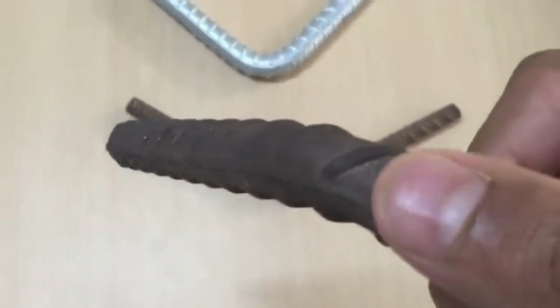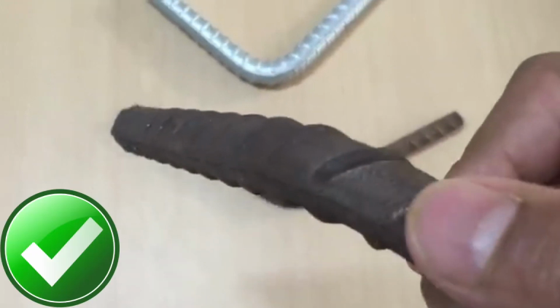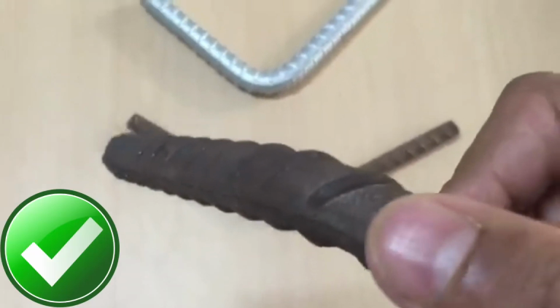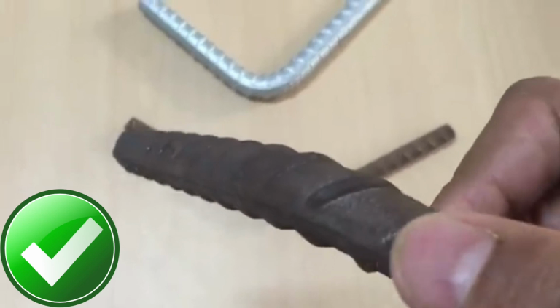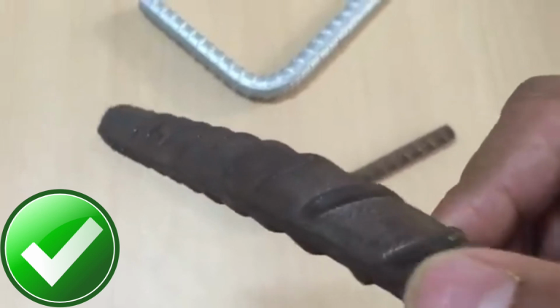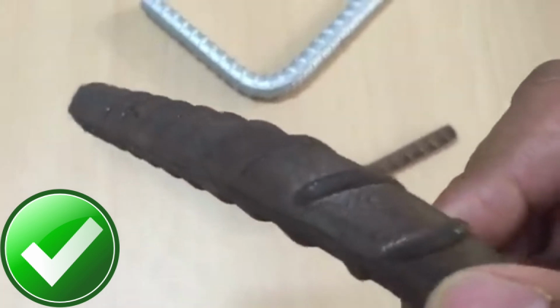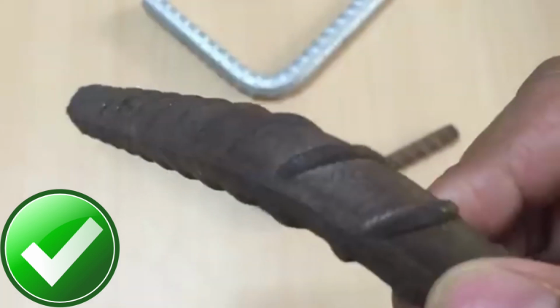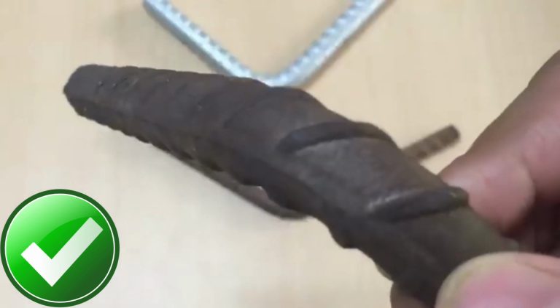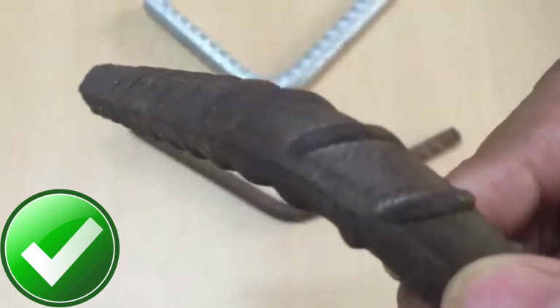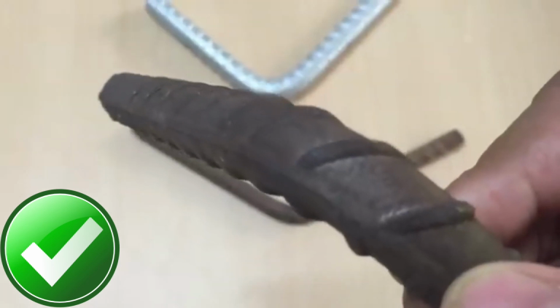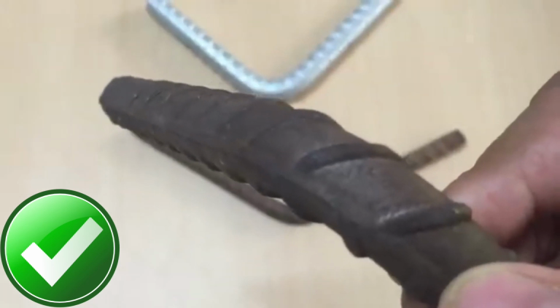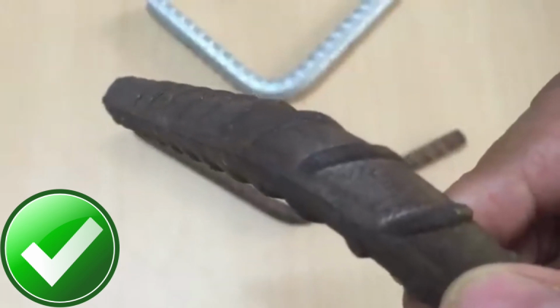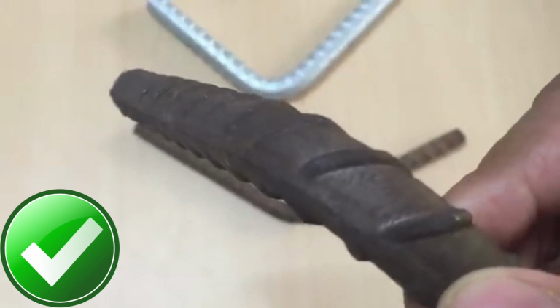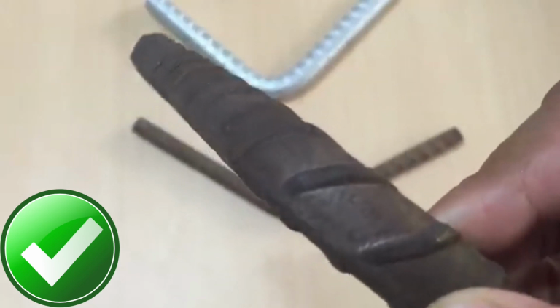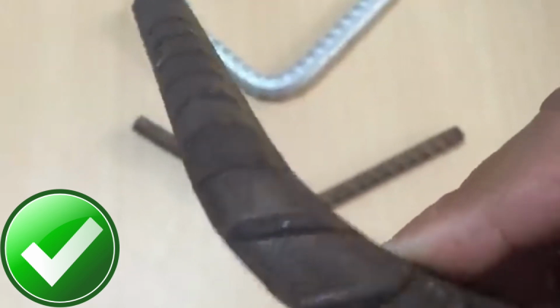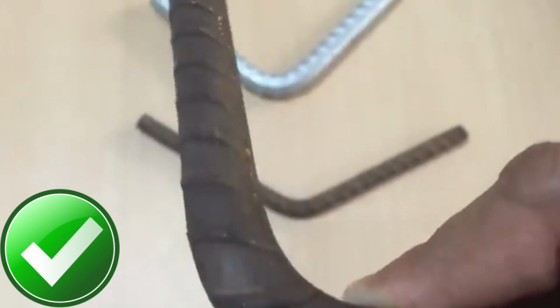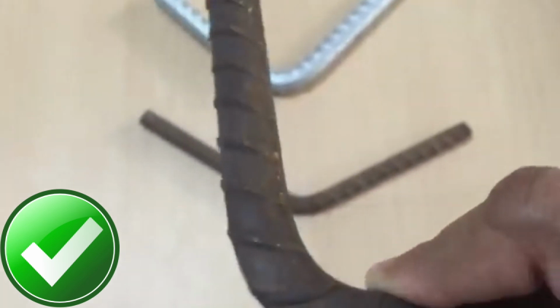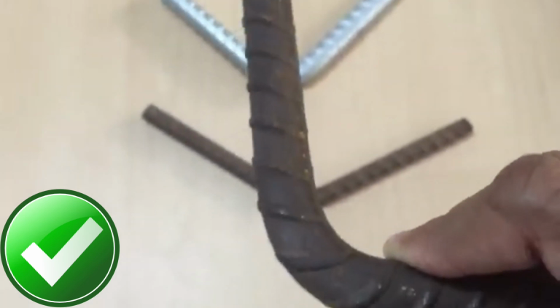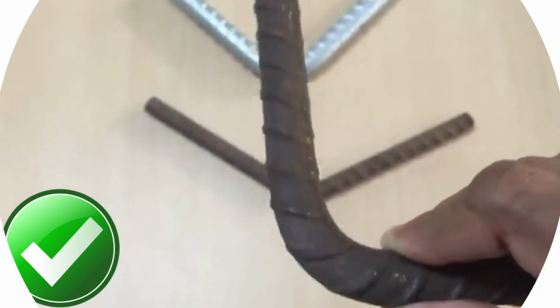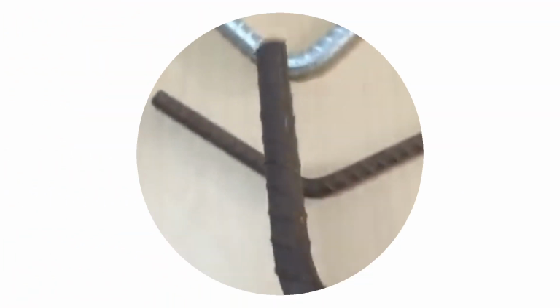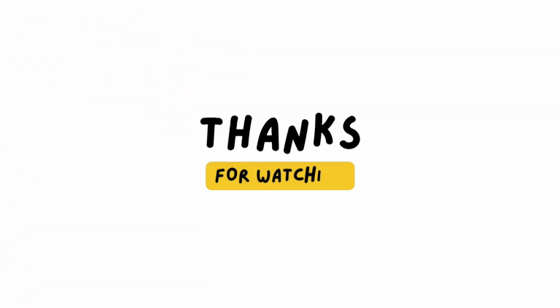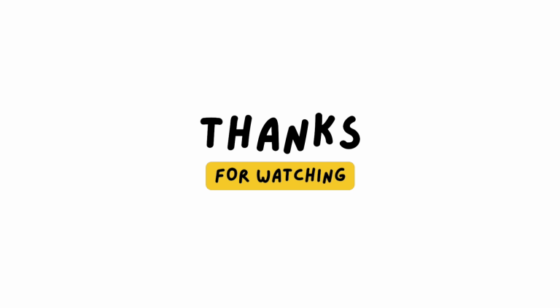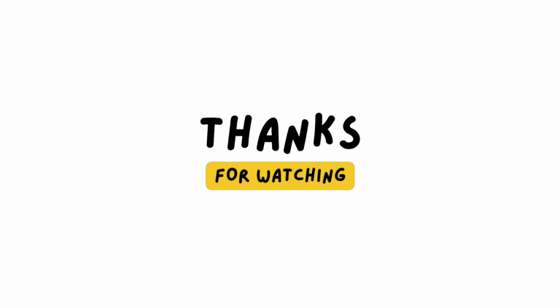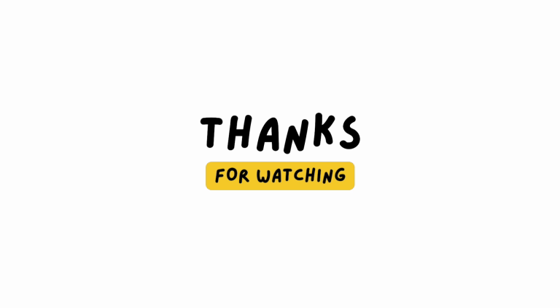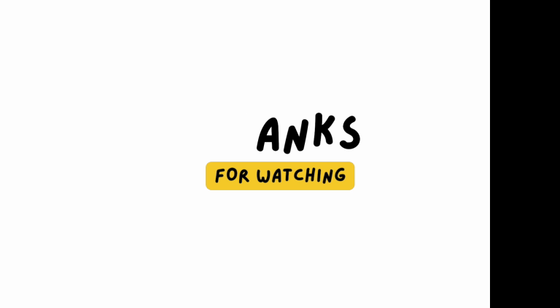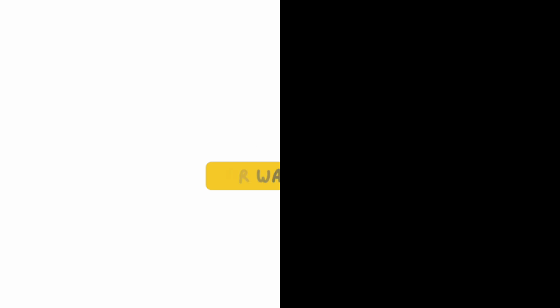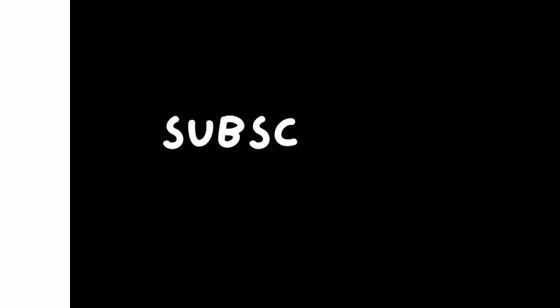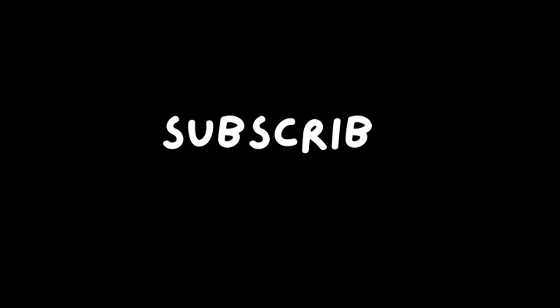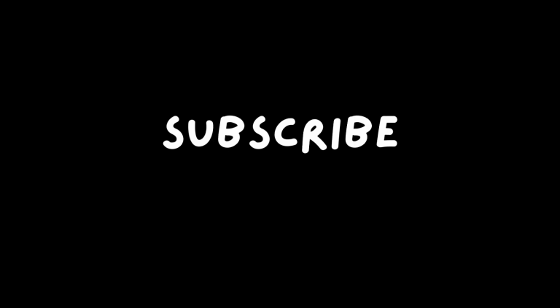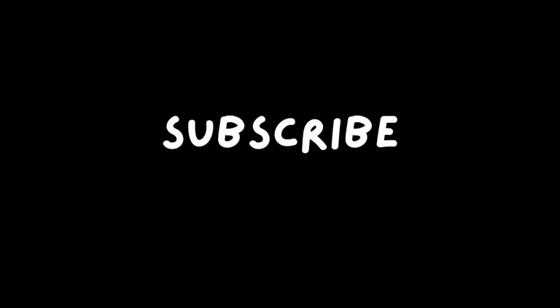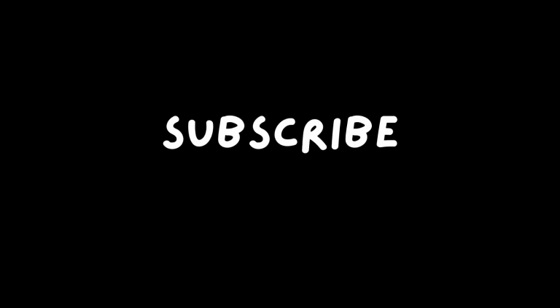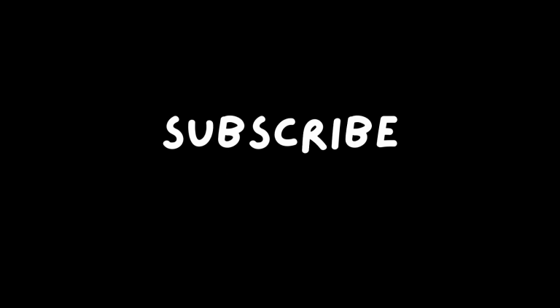If there is no sign of rupture and cracks, the rebar meets the requirement of the bend test. Thanks for watching — like, share, and subscribe to this channel.